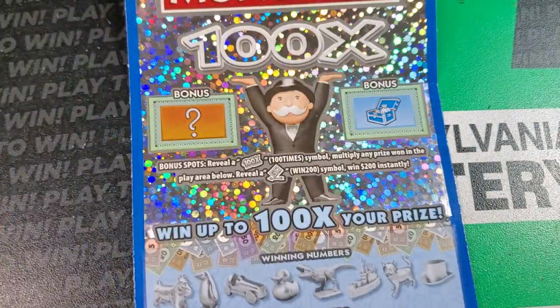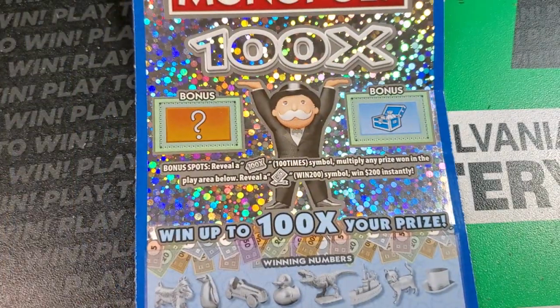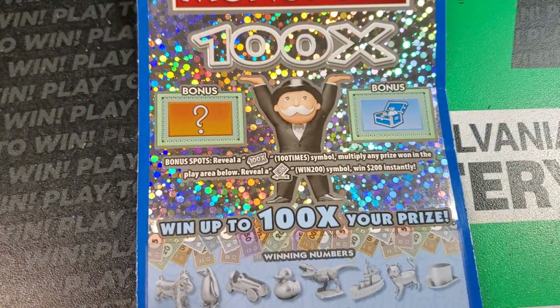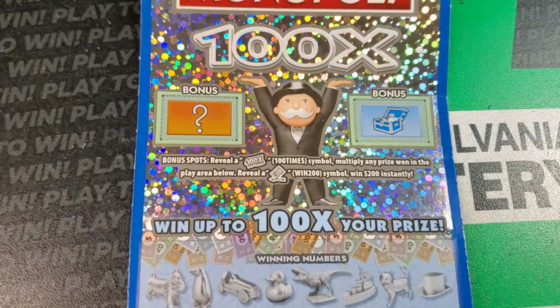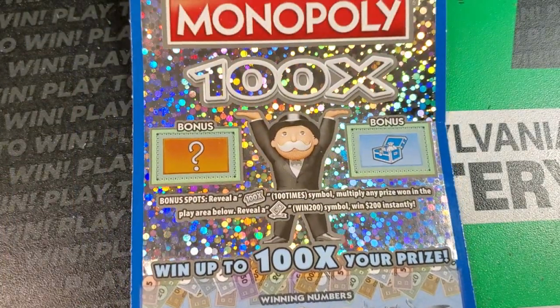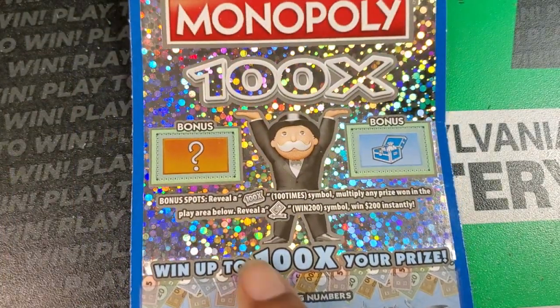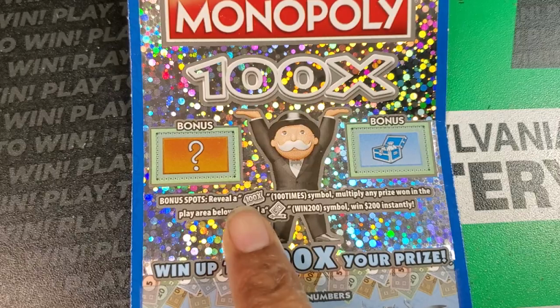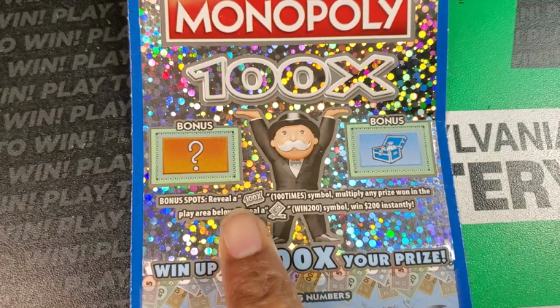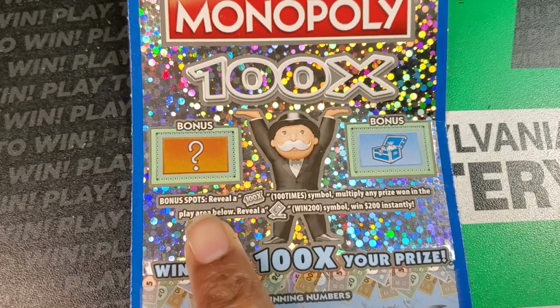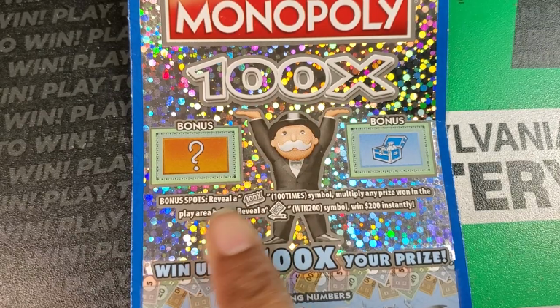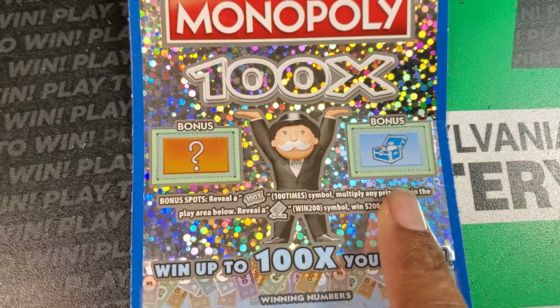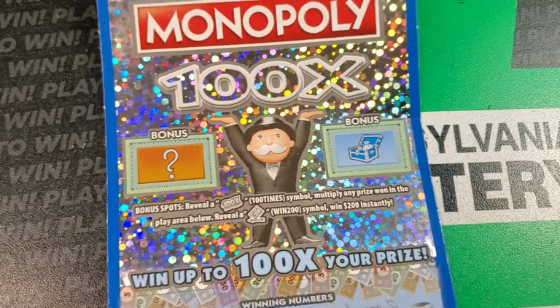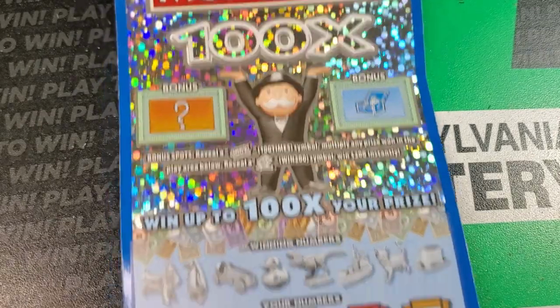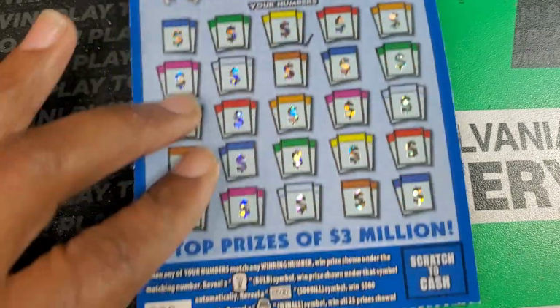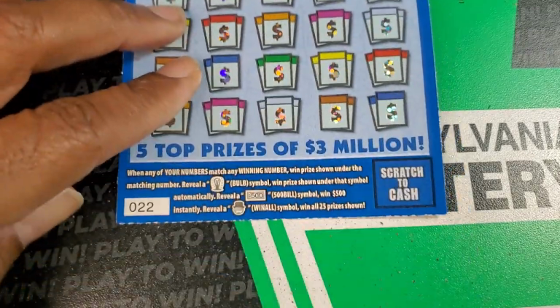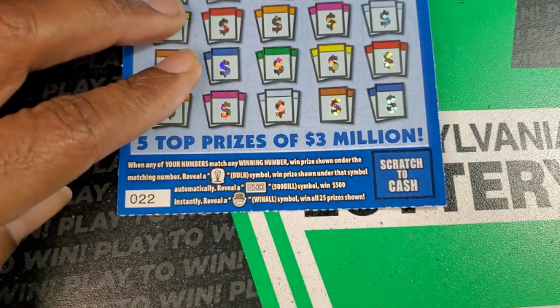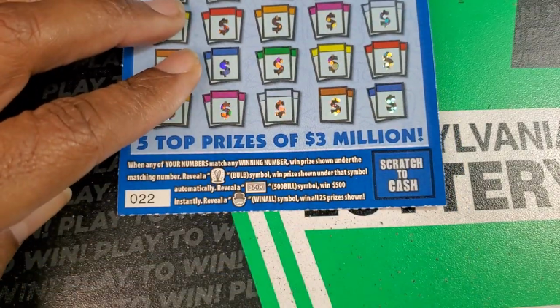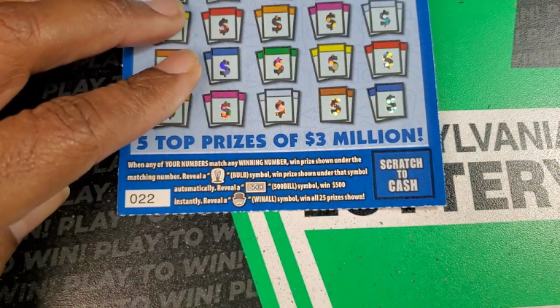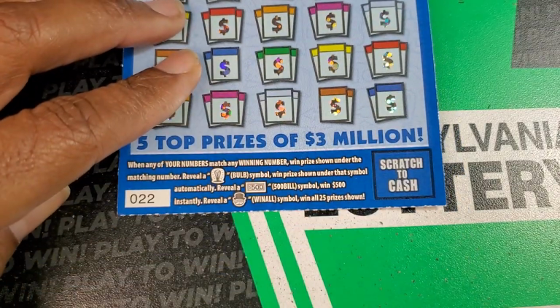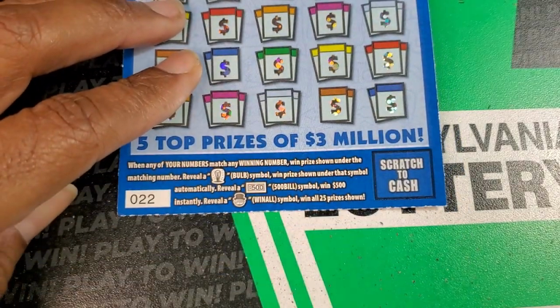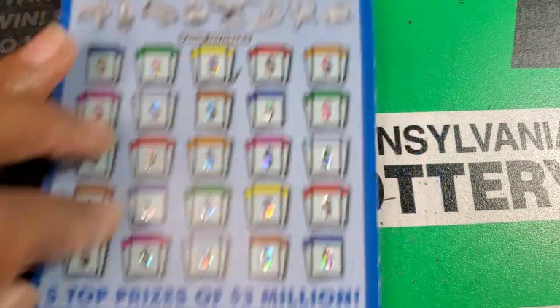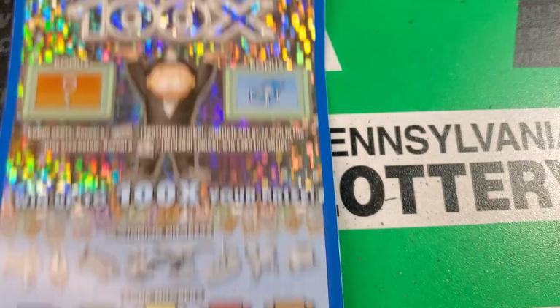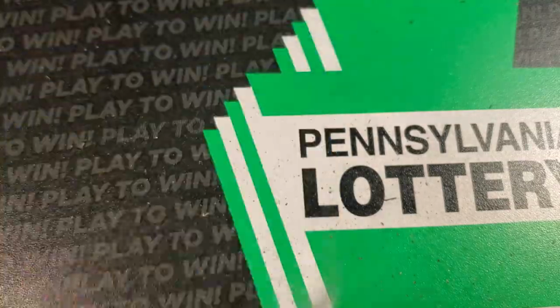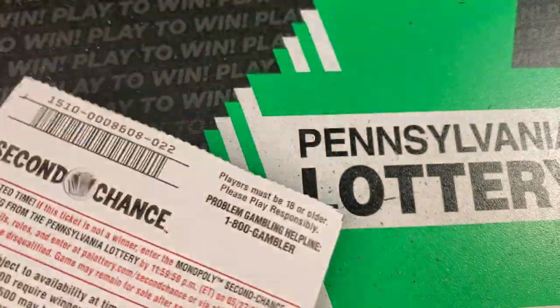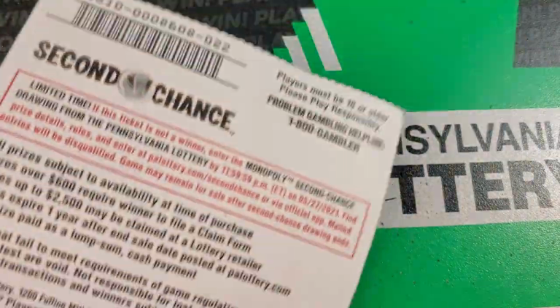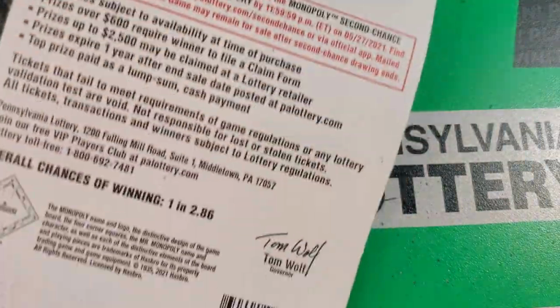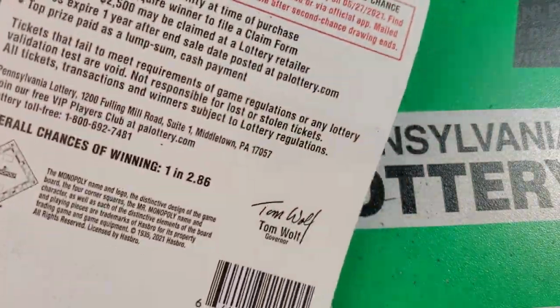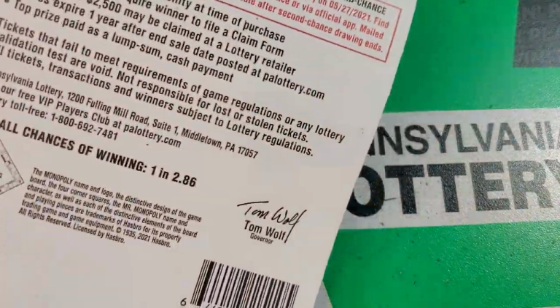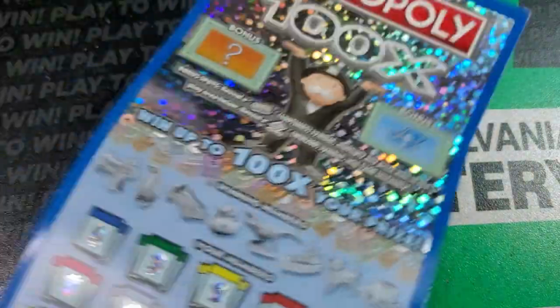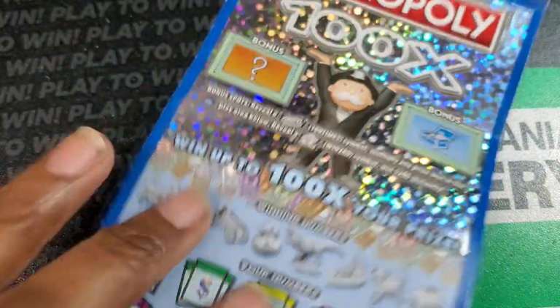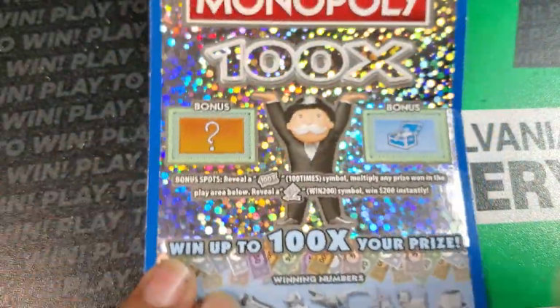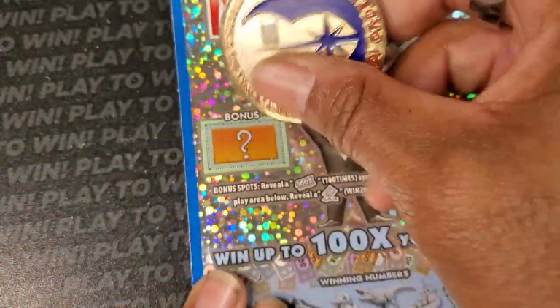On to the Monopoly ticket. At the top we need the 100x symbol or the ghost symbol; otherwise at the bottom we need the light bulb, the 500 burst, or the Mr. Monopoly symbol. Odds are 1 in 2.86.